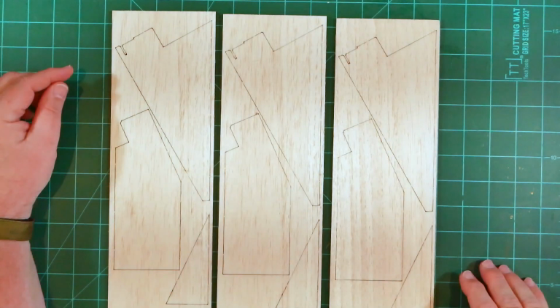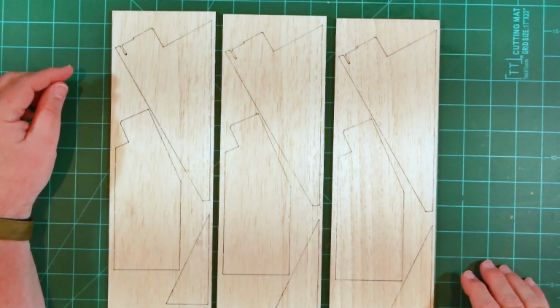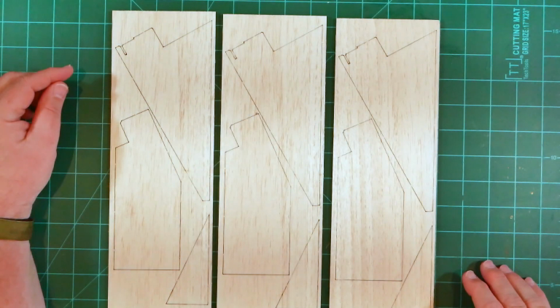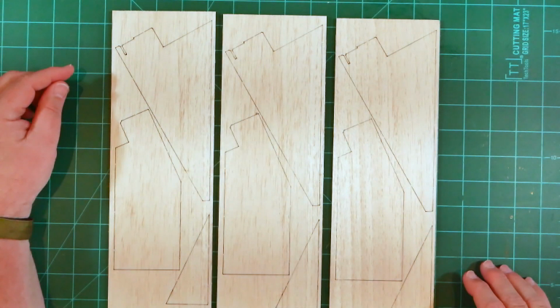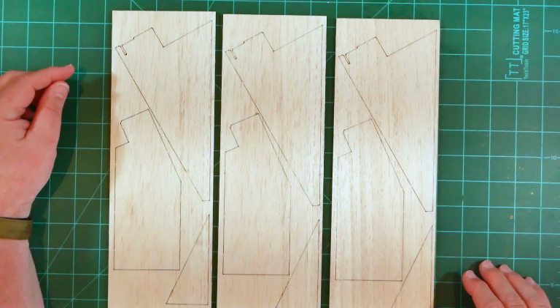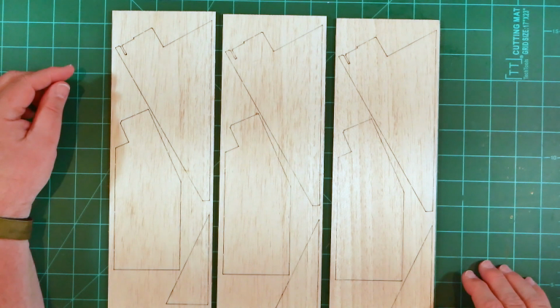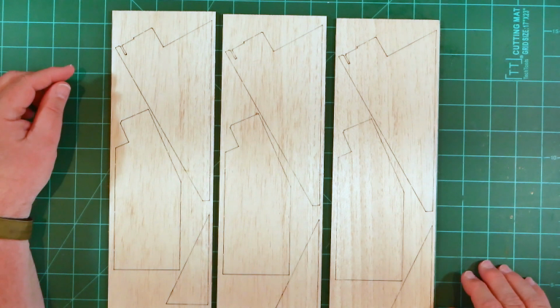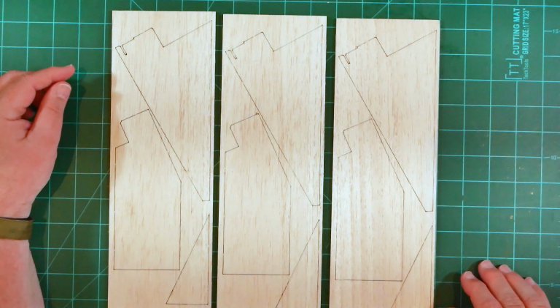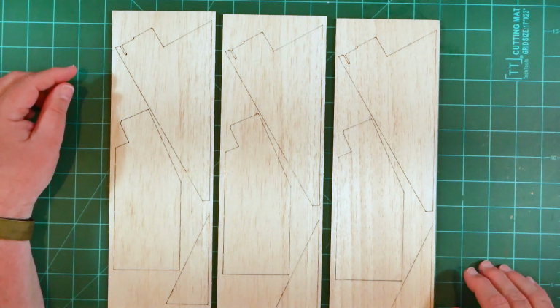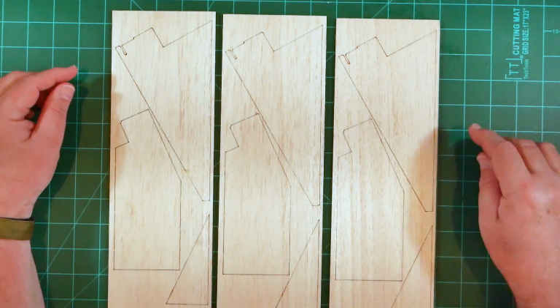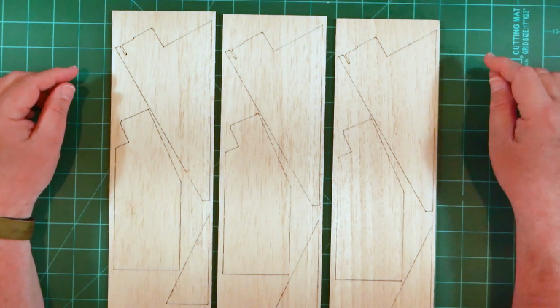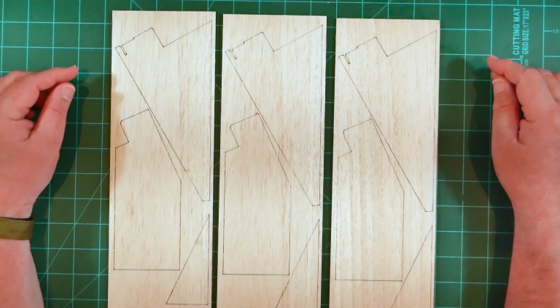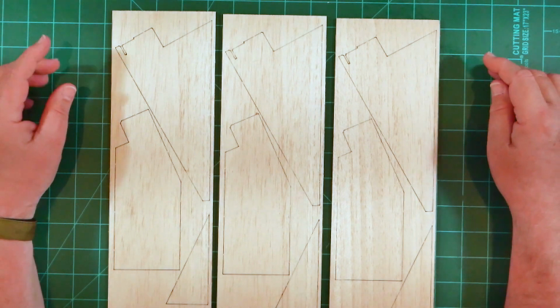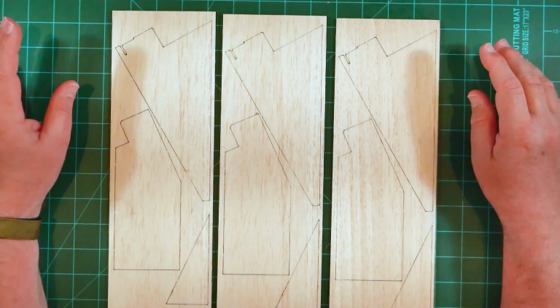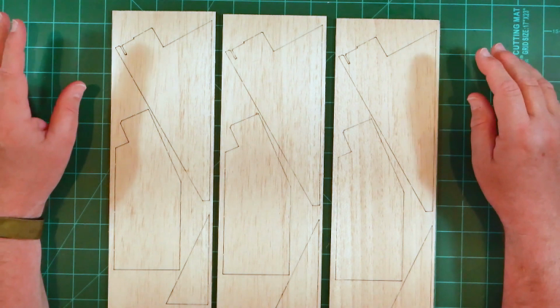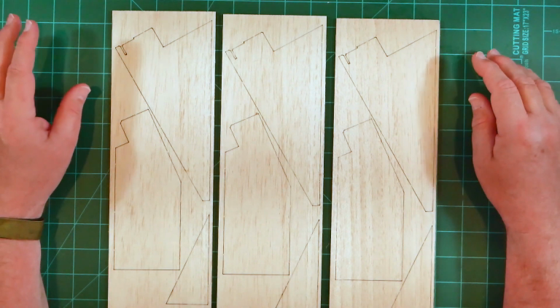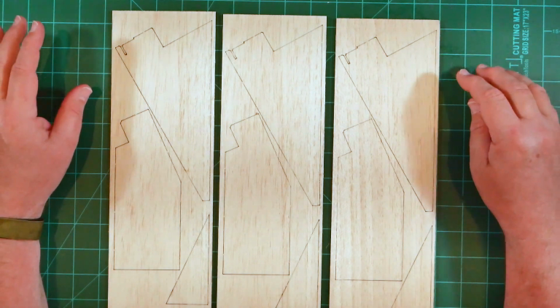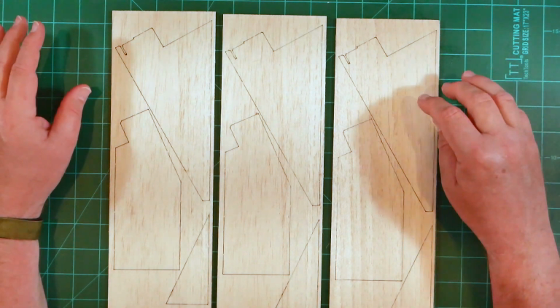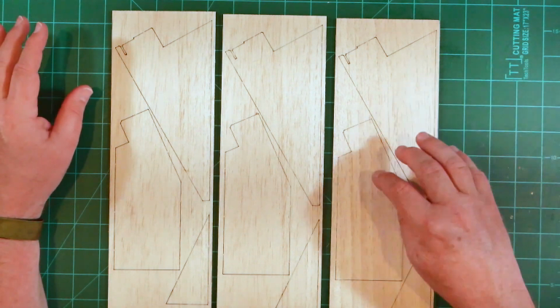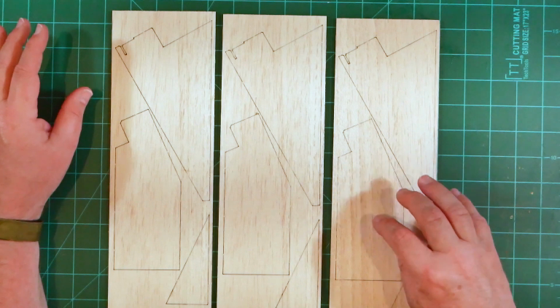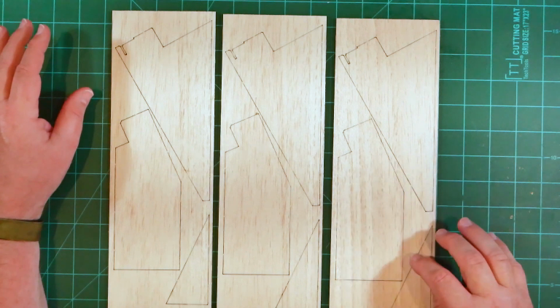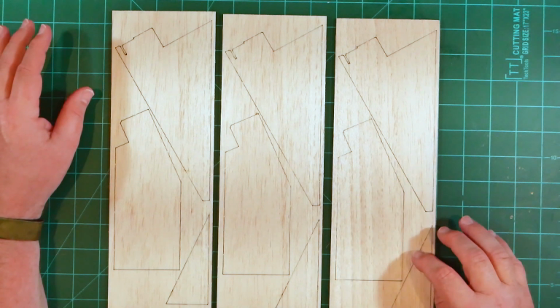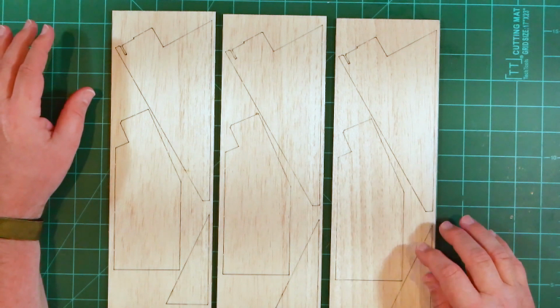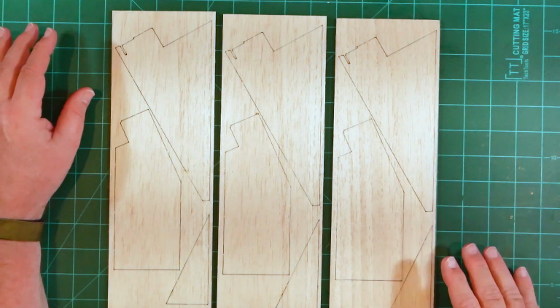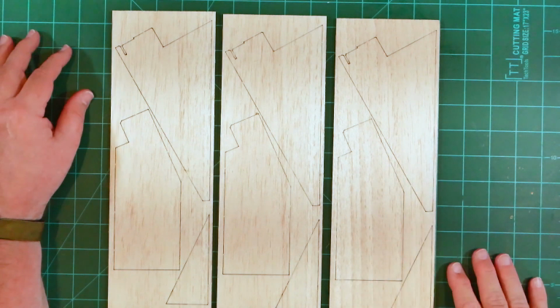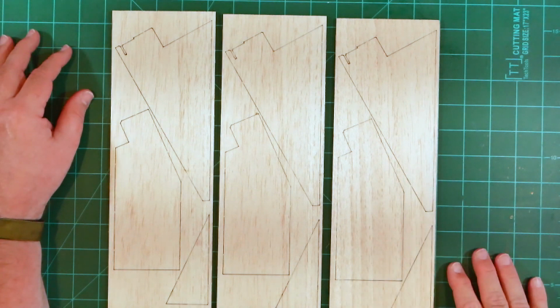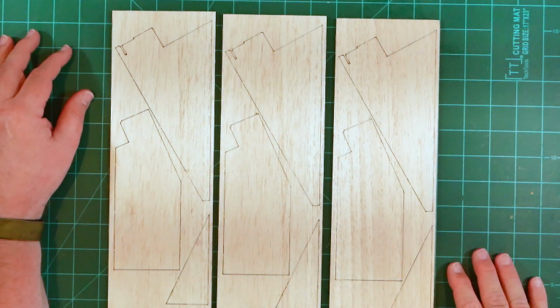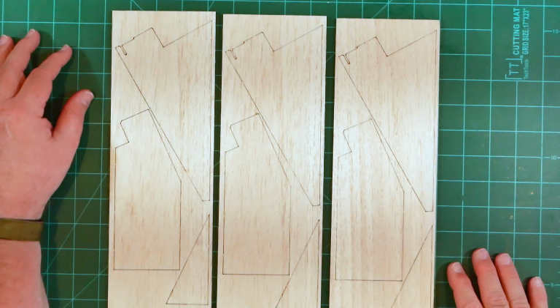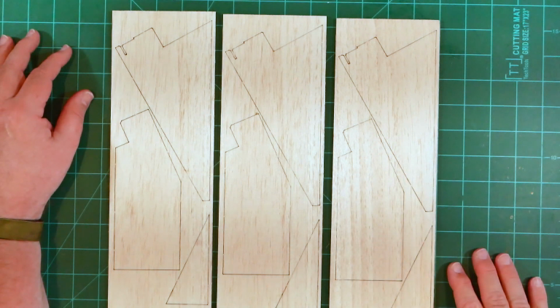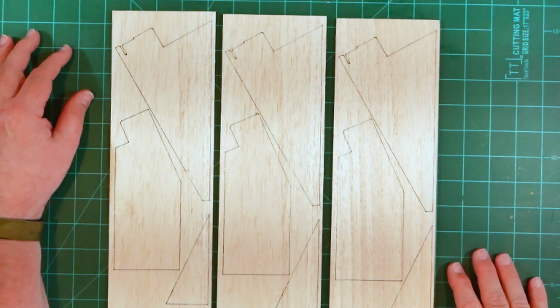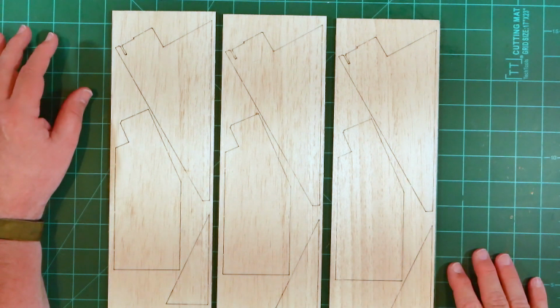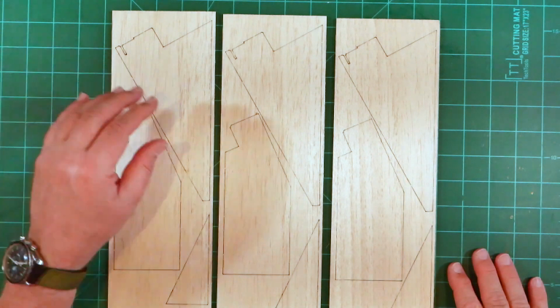There are three laser-cut fin sheets. Each fin sheet contains parts for a single fin broken up into three sections. You'll need to edge-glue these three pieces into a single unit.